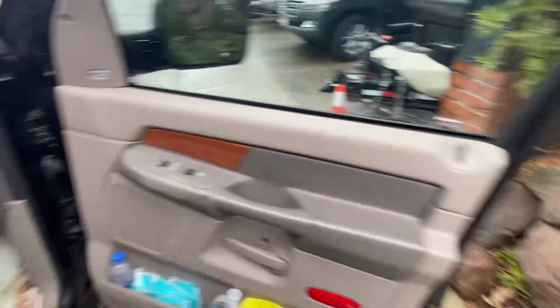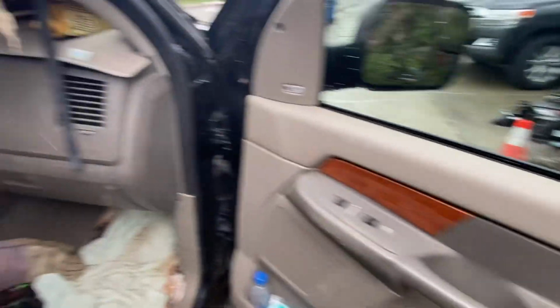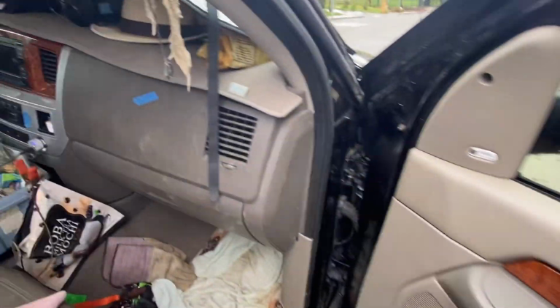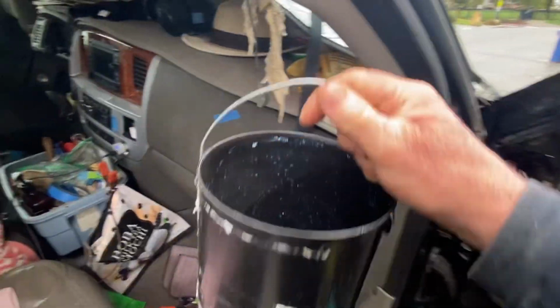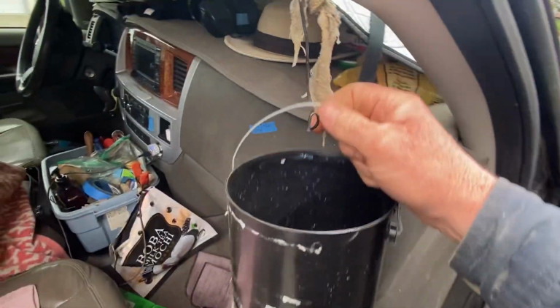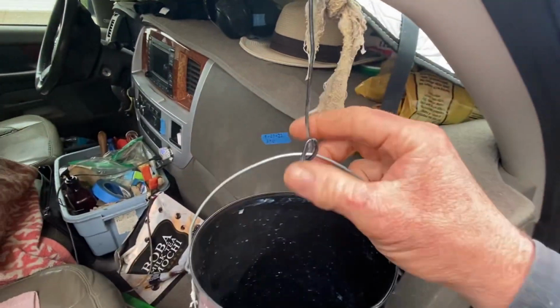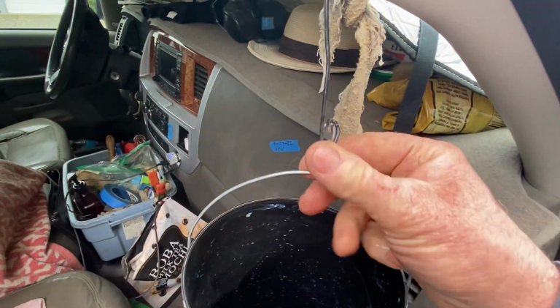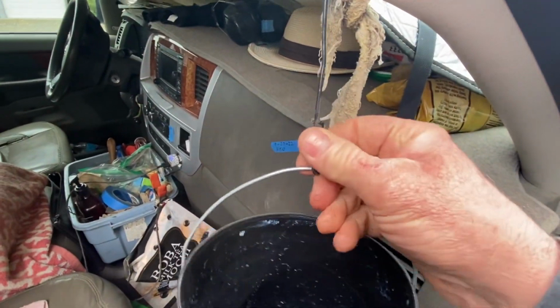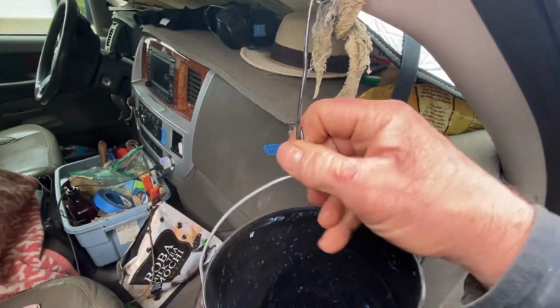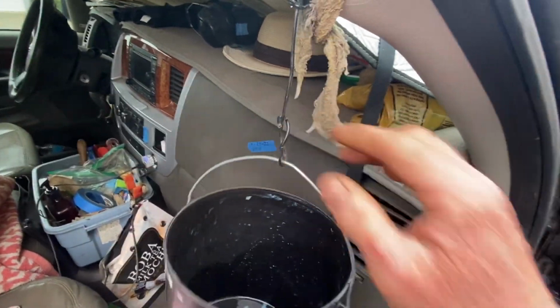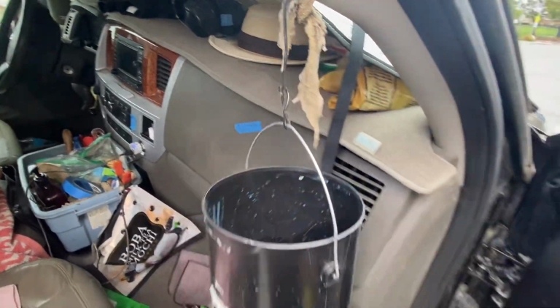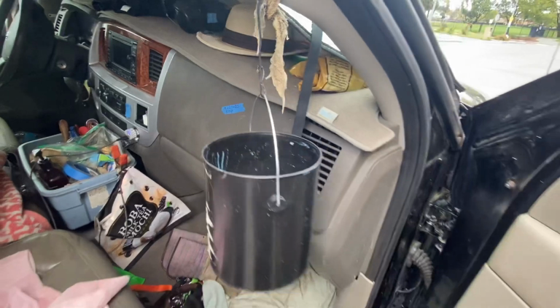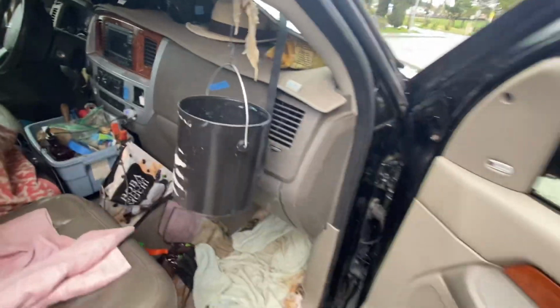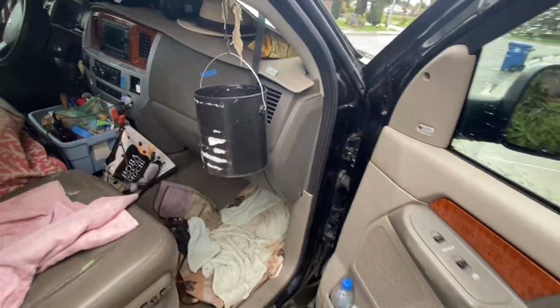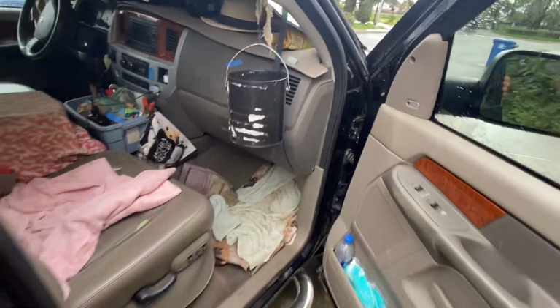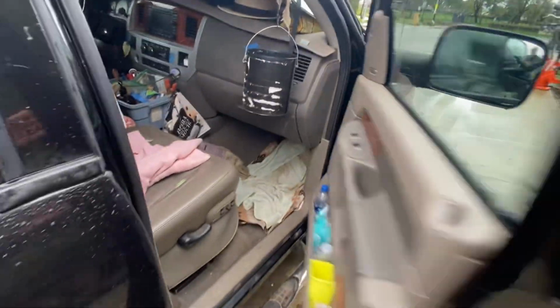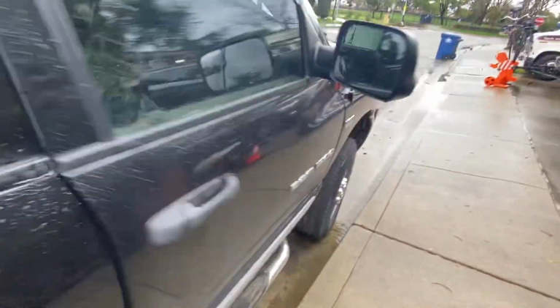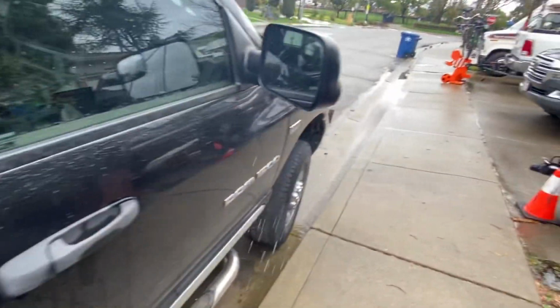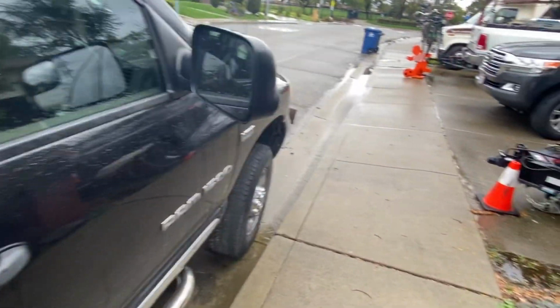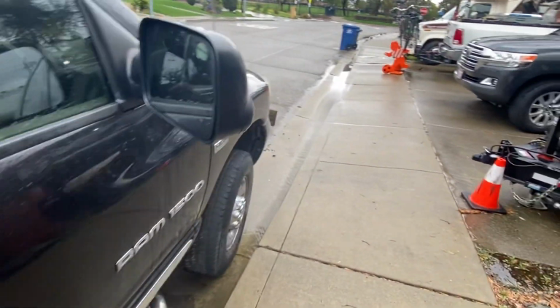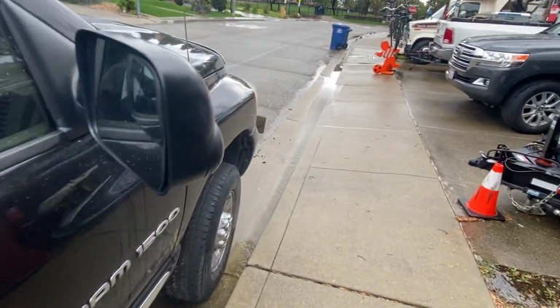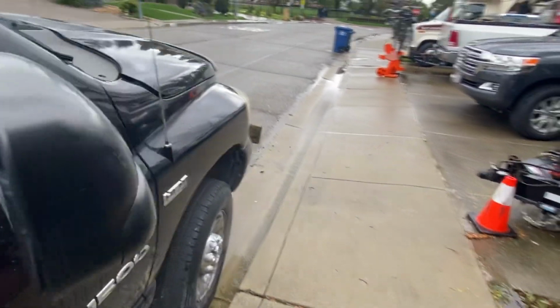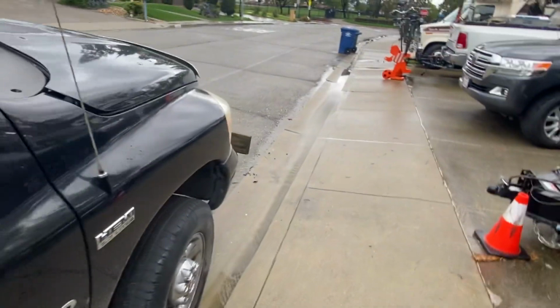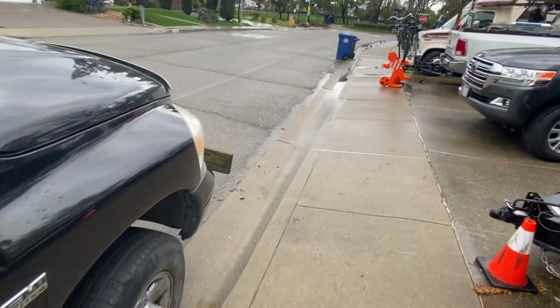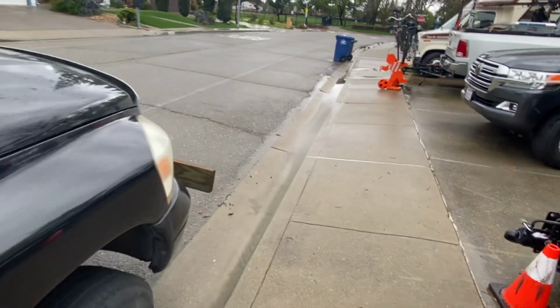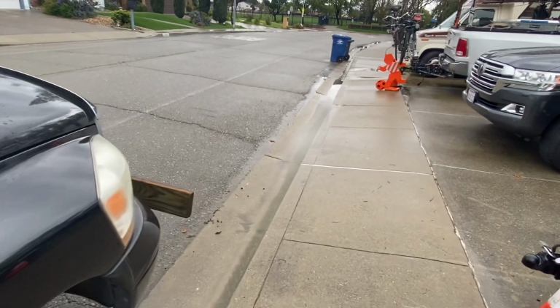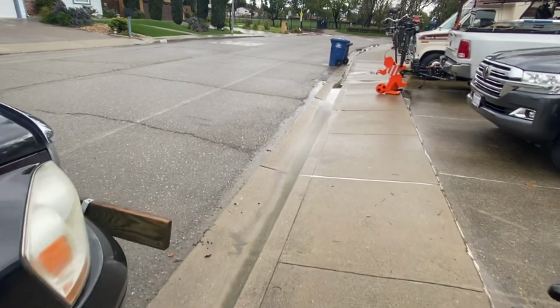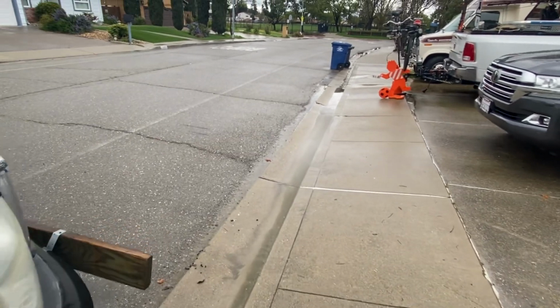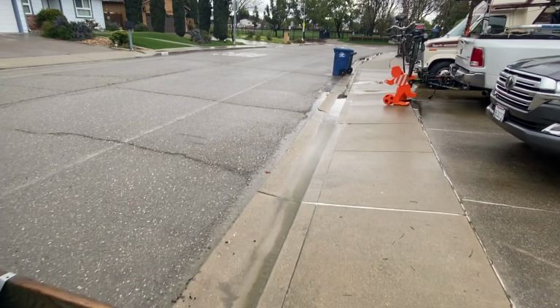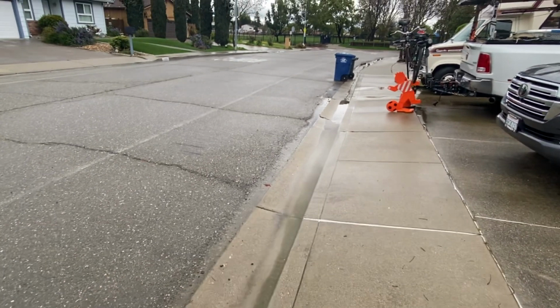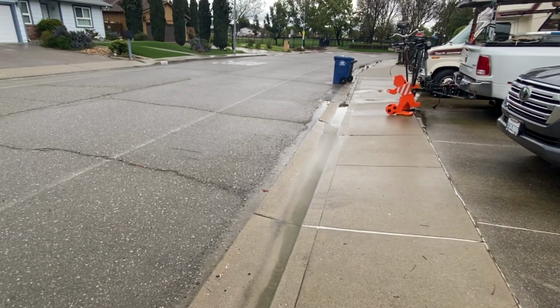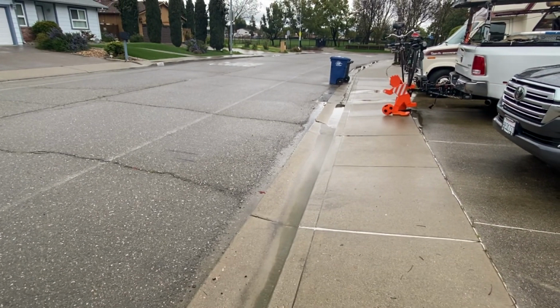Got the bucket in both fancy trucks. Any tips, let me know — a case of beer to the person who helps figure this out for me. Thank you much. Bye-bye.